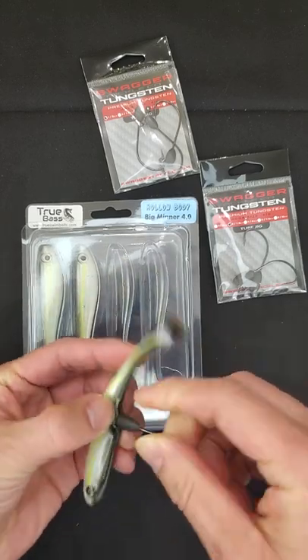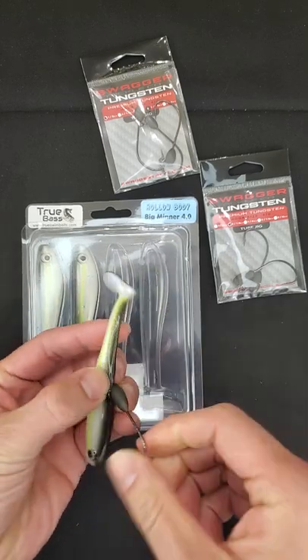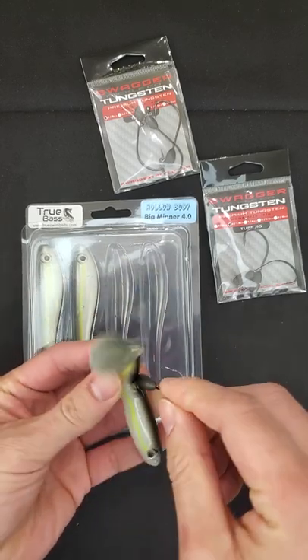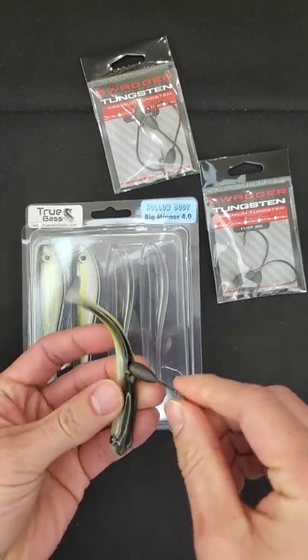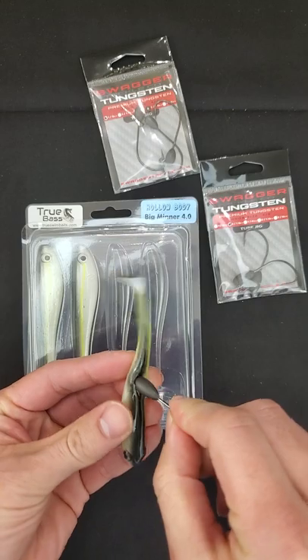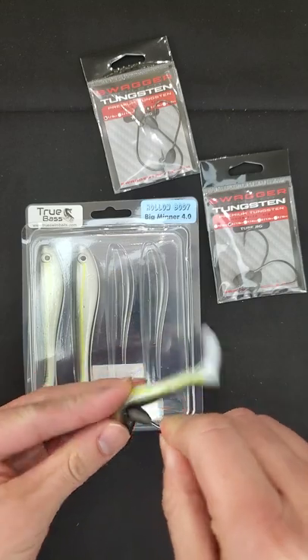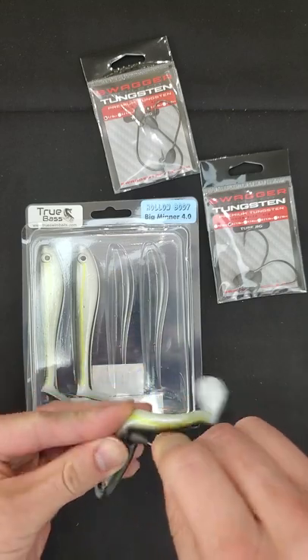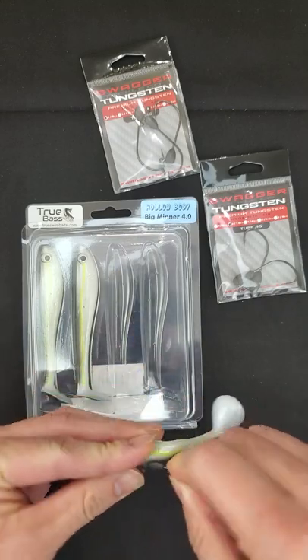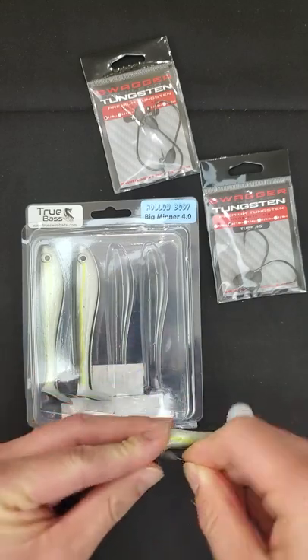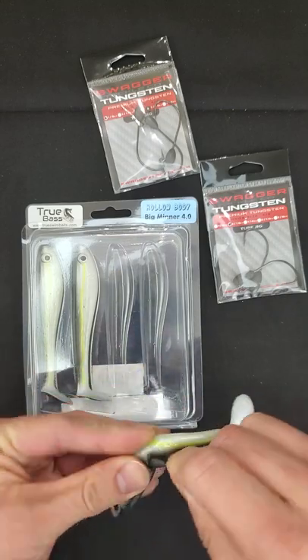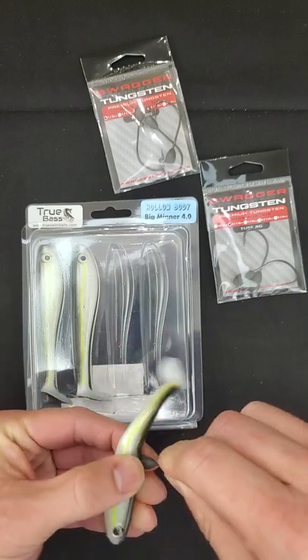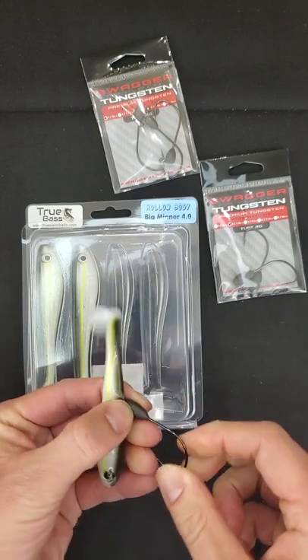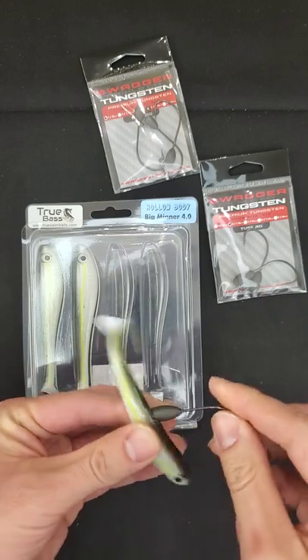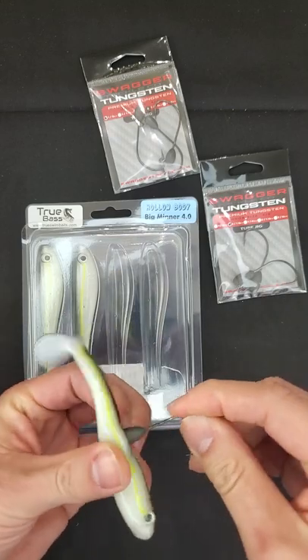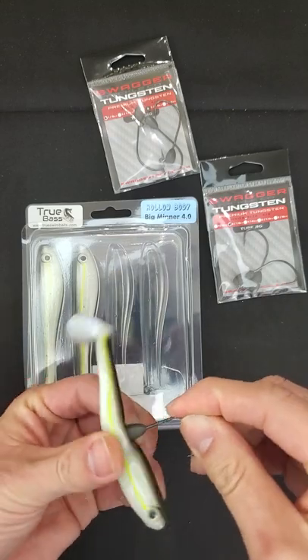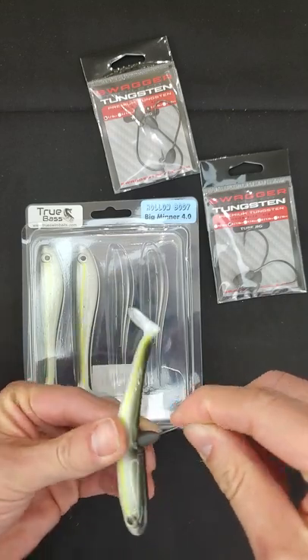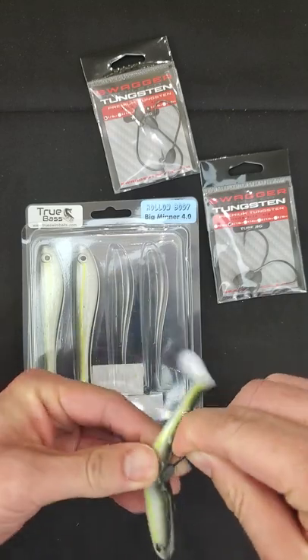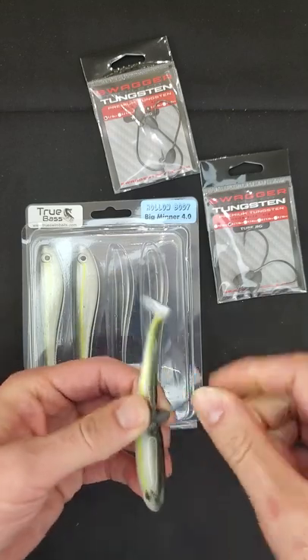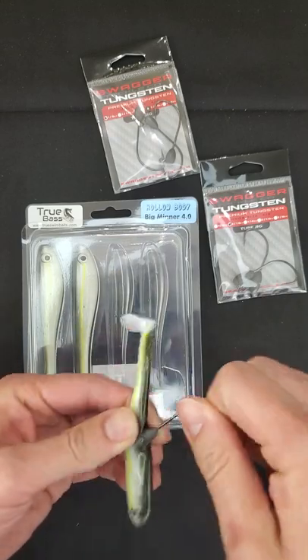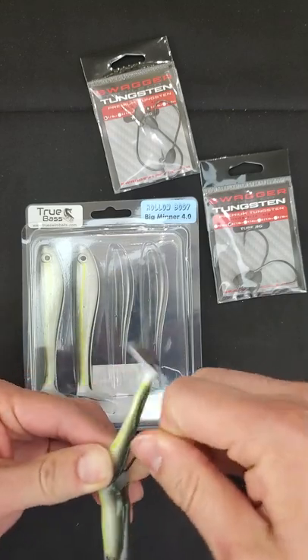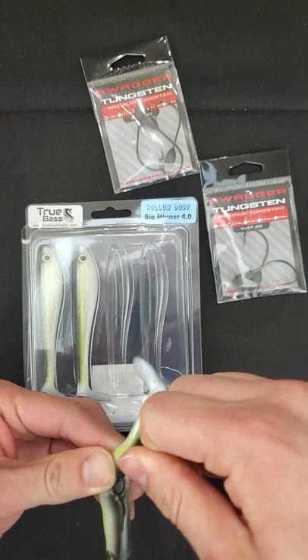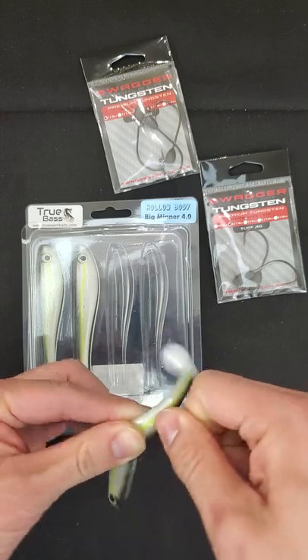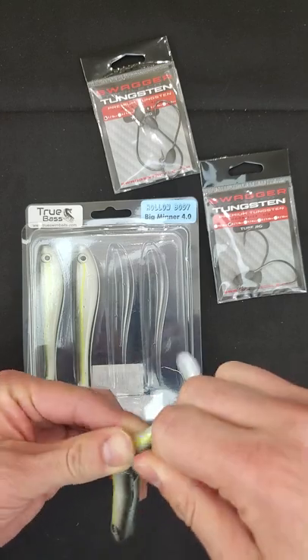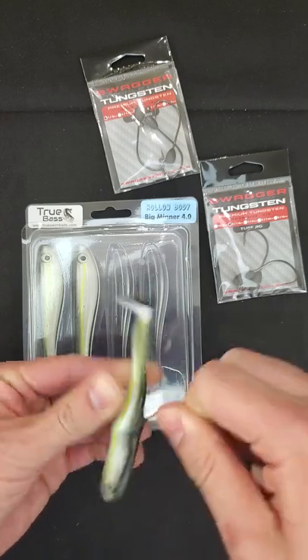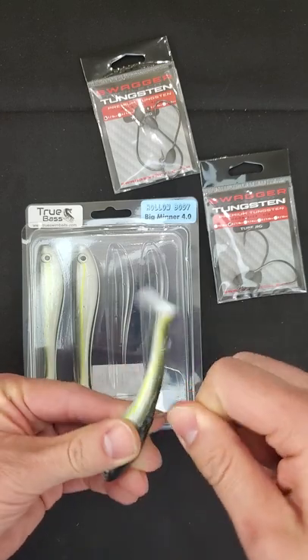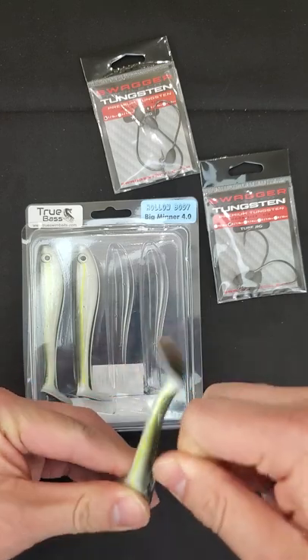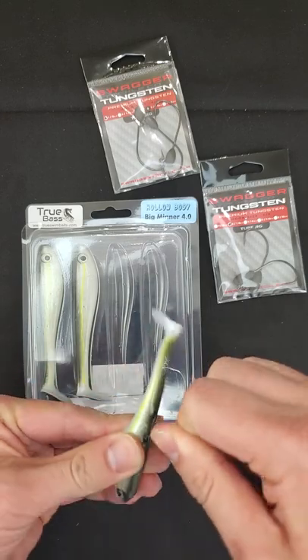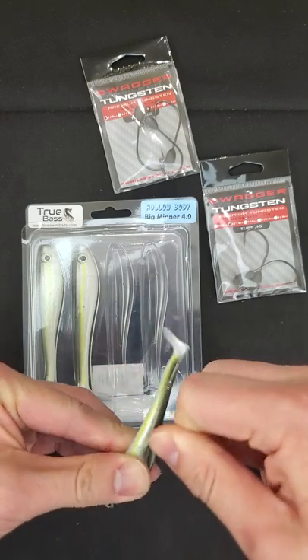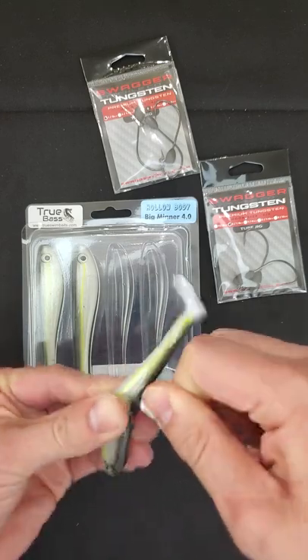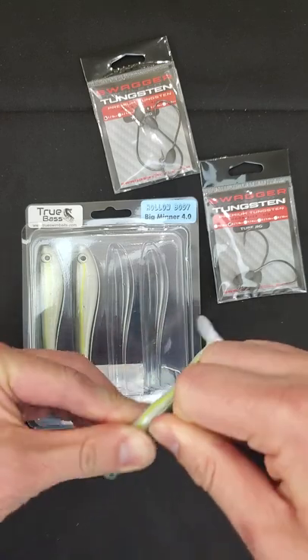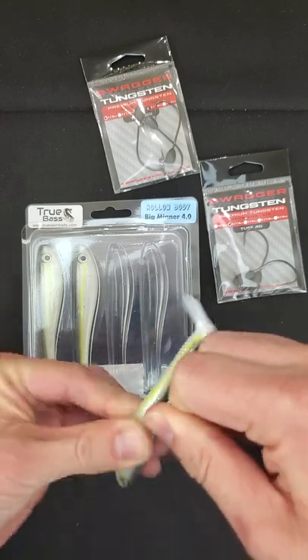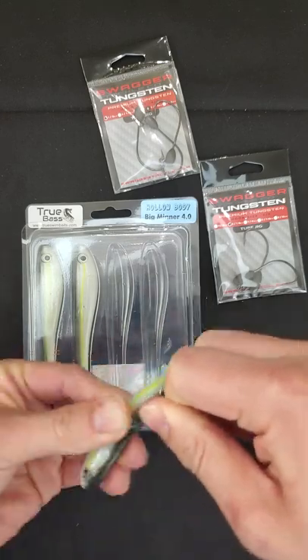What you want to do is wet the jig head with some saliva or something like that, and then slowly wiggle it up to the front, which I'll do now.